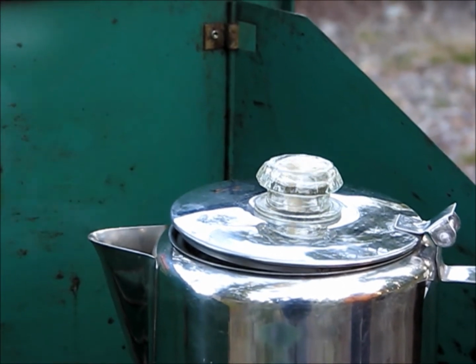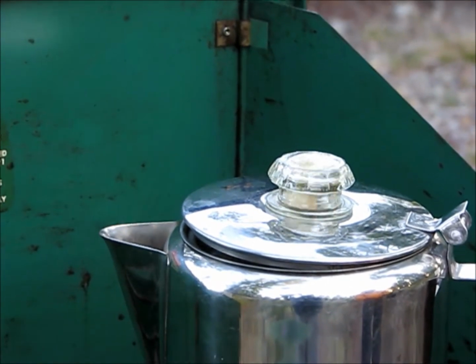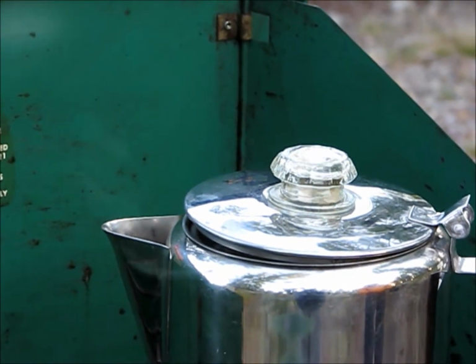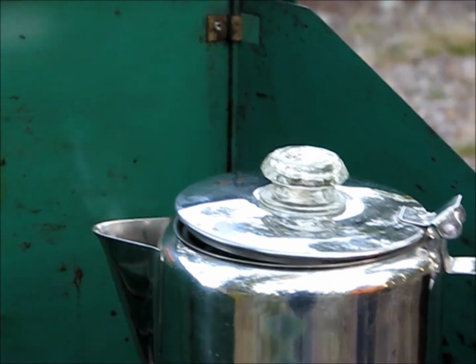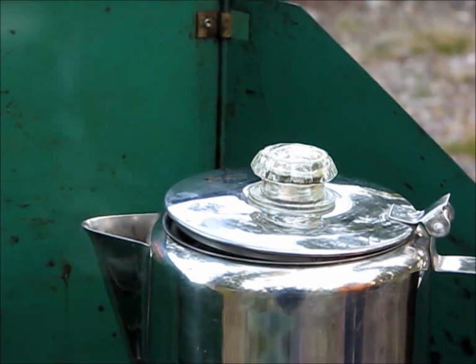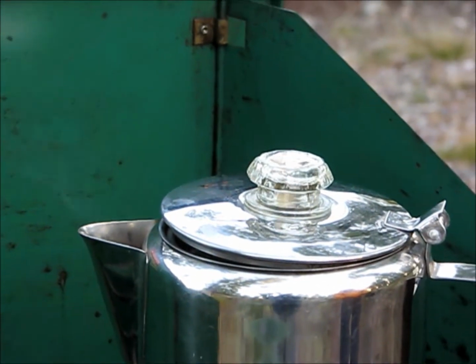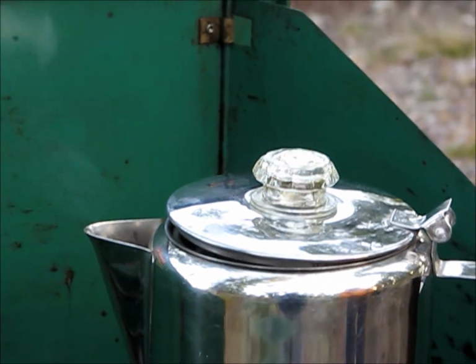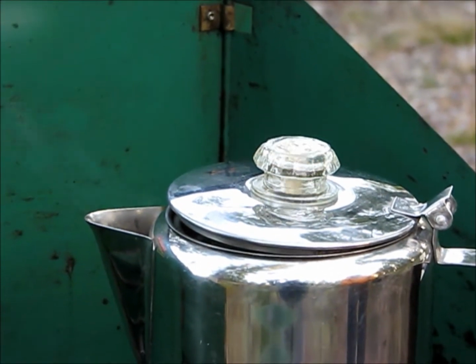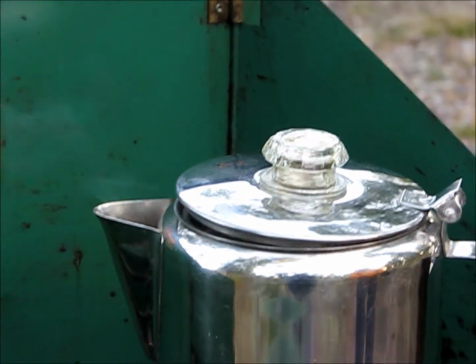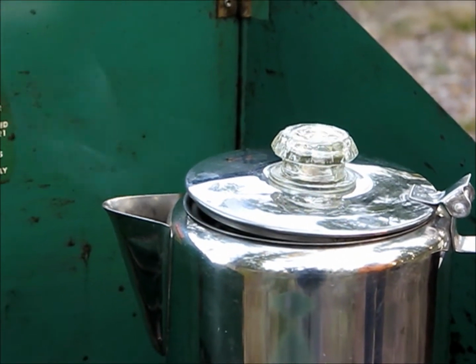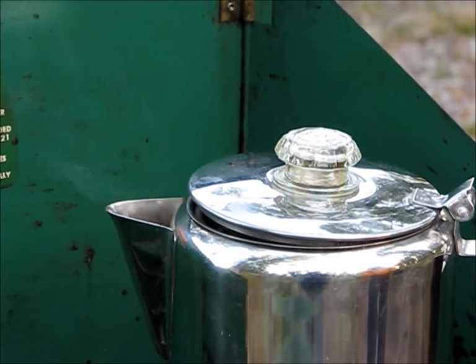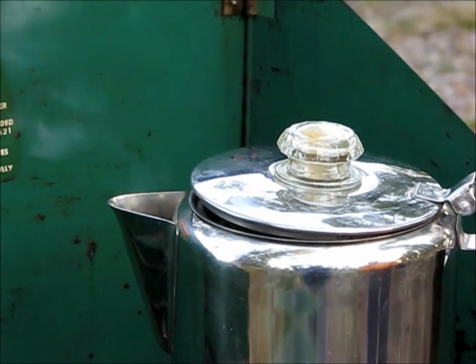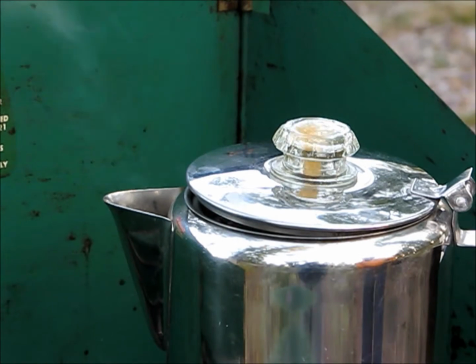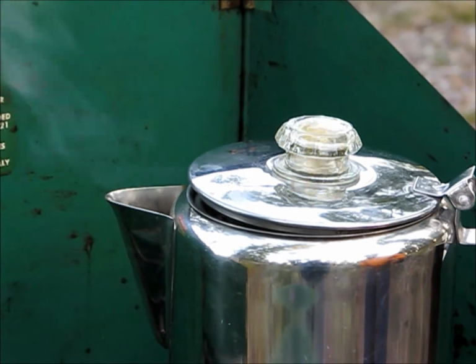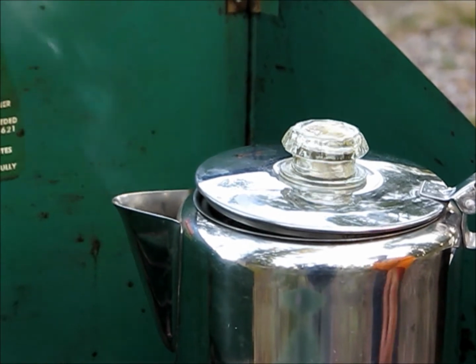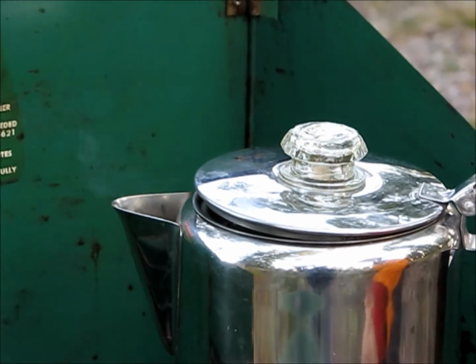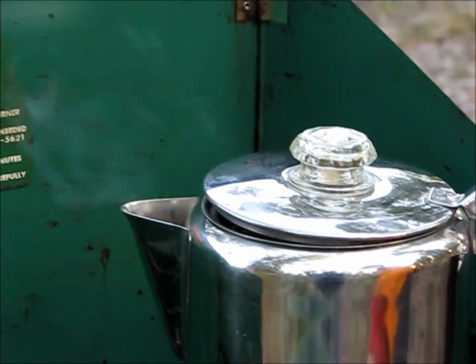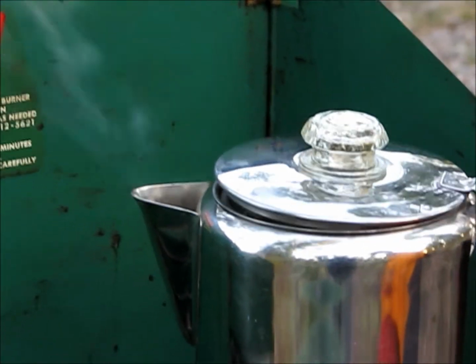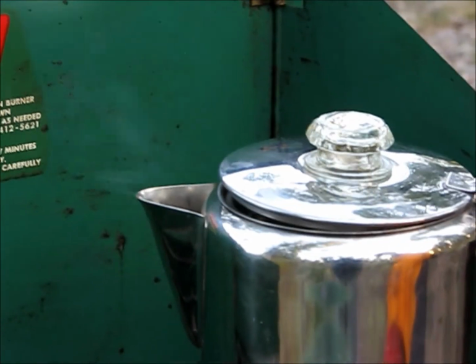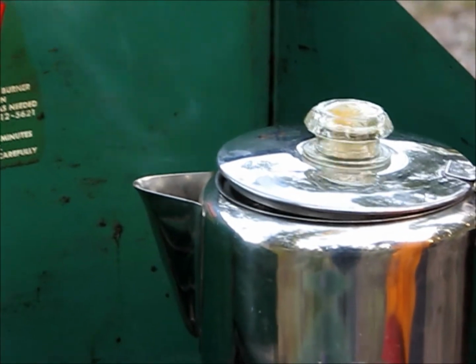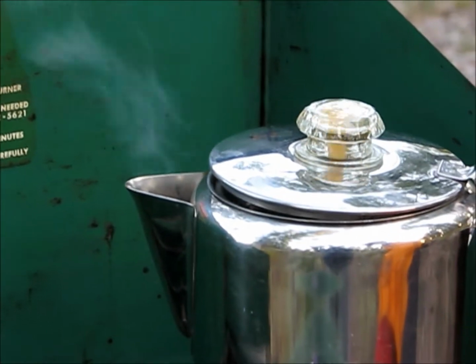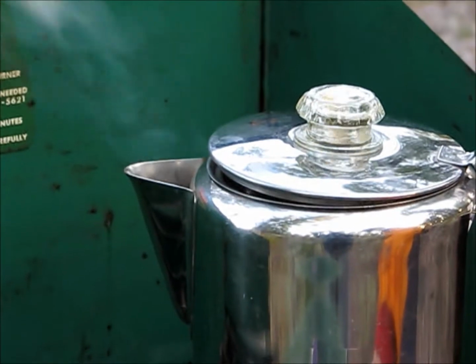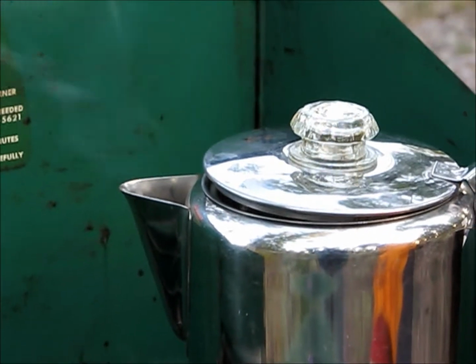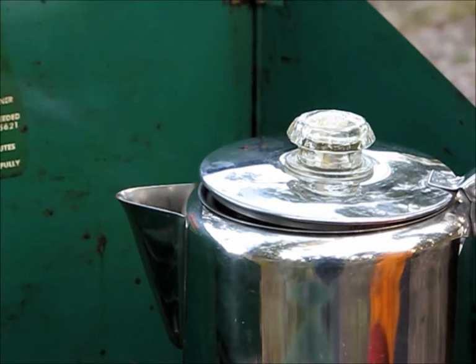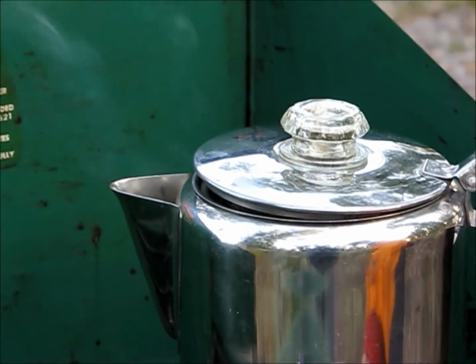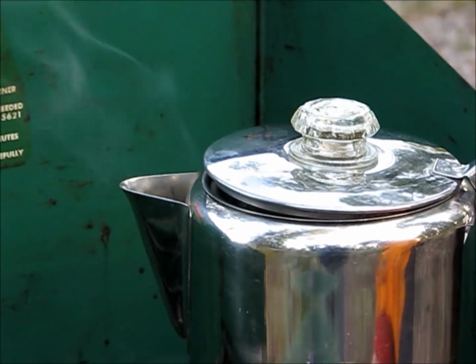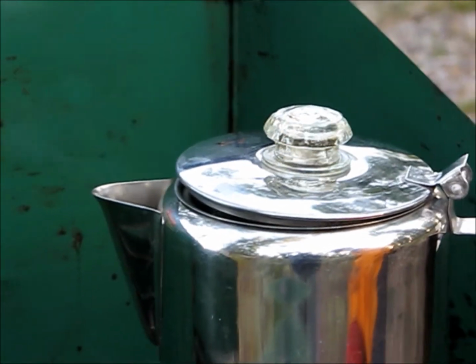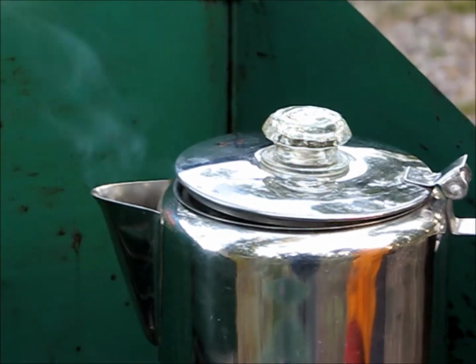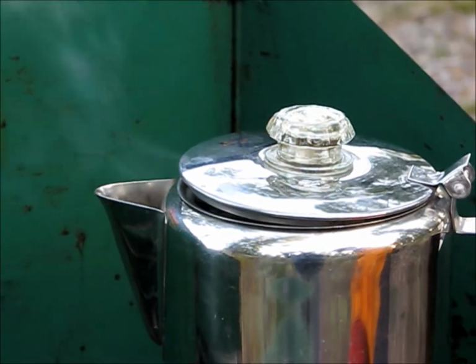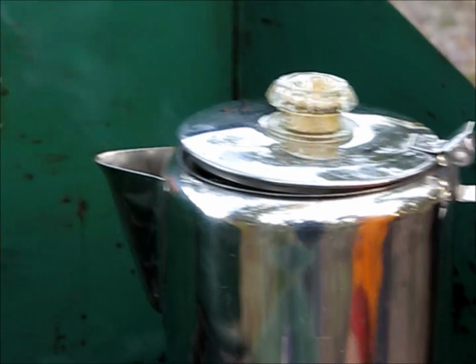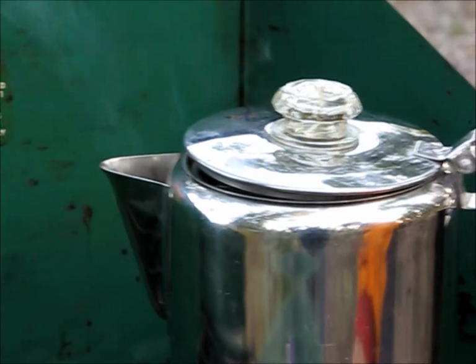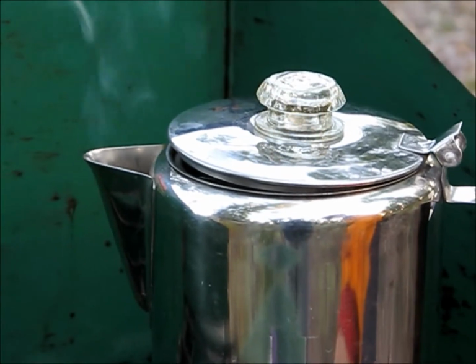It shuts off when we turn the fire off. Oh, I can smell the coffee — wake up and smell the coffee!